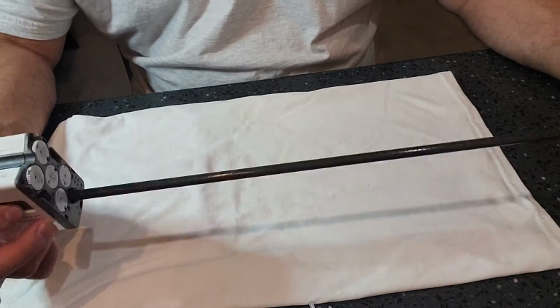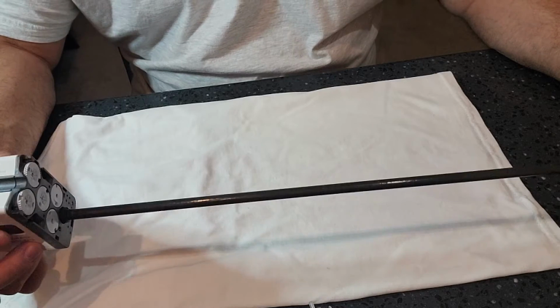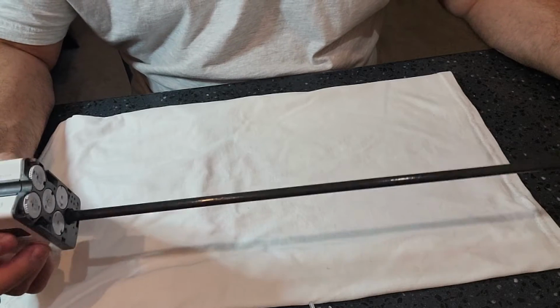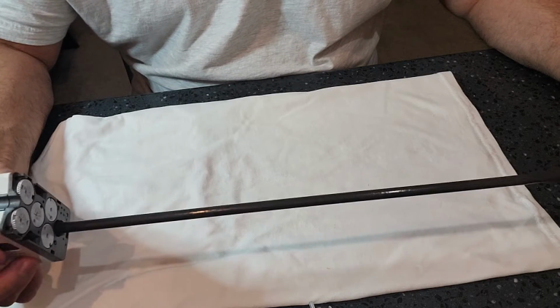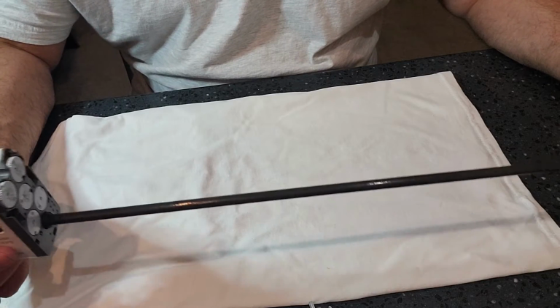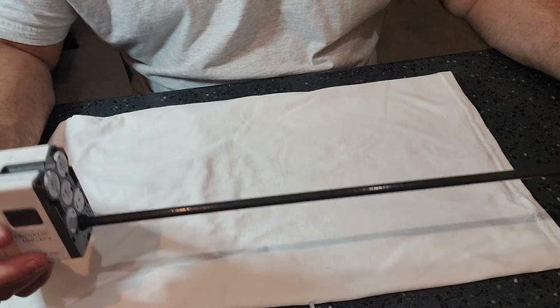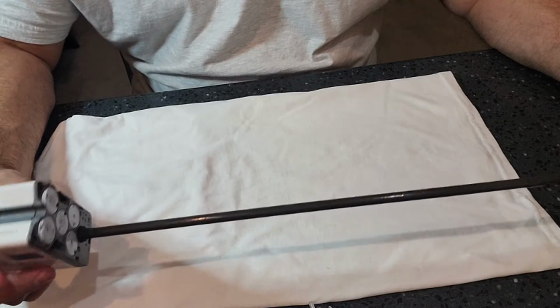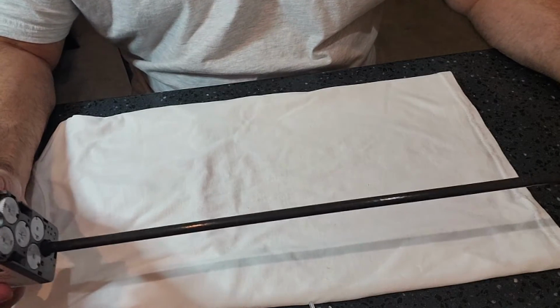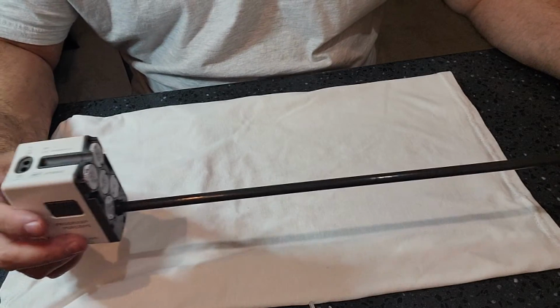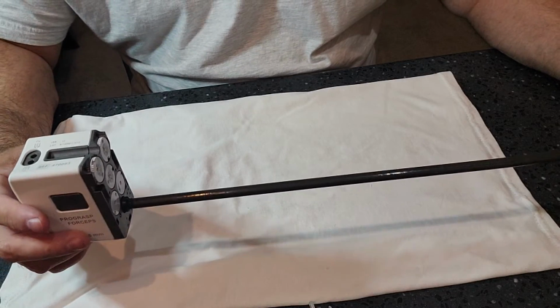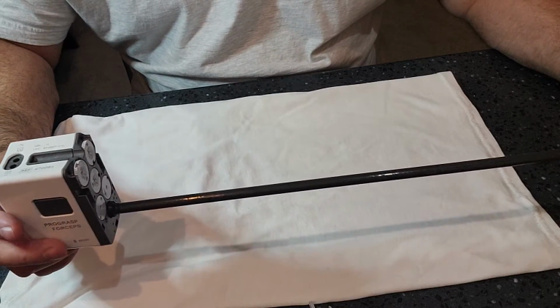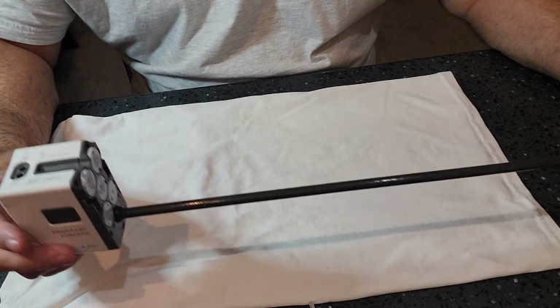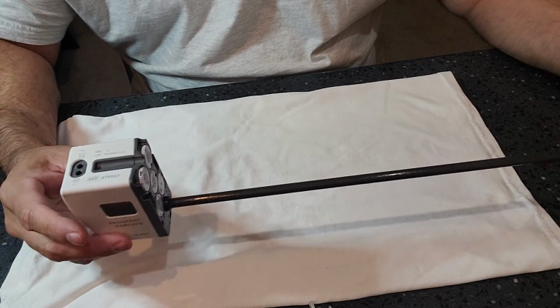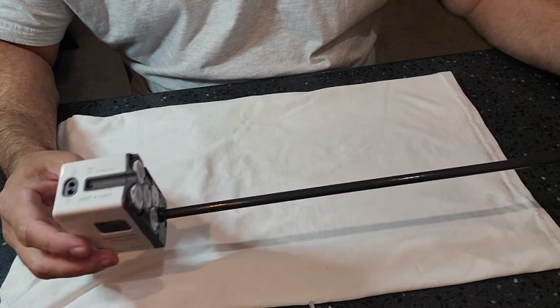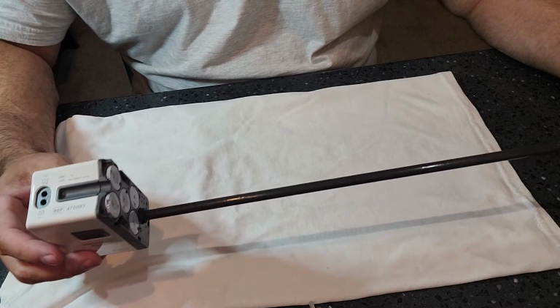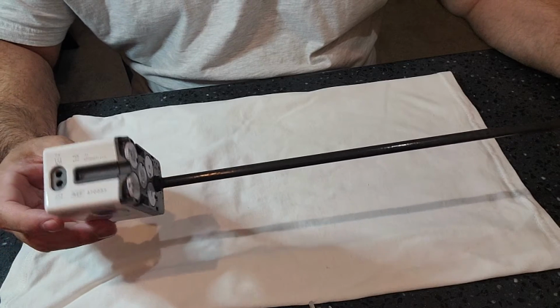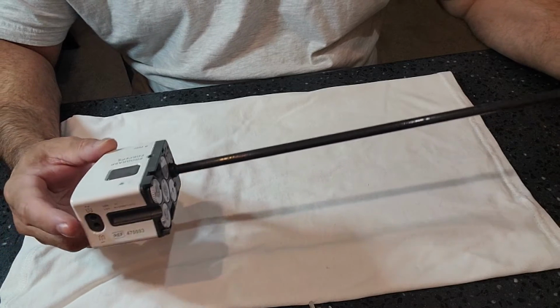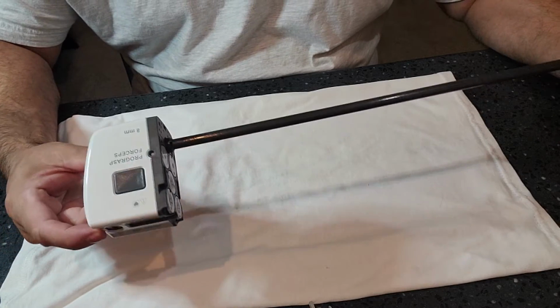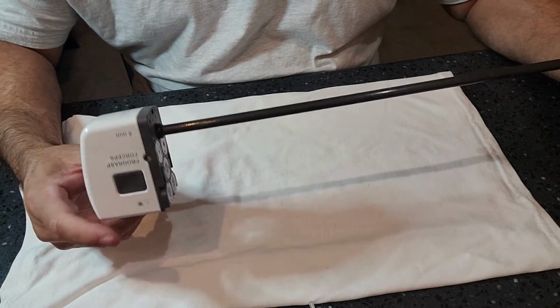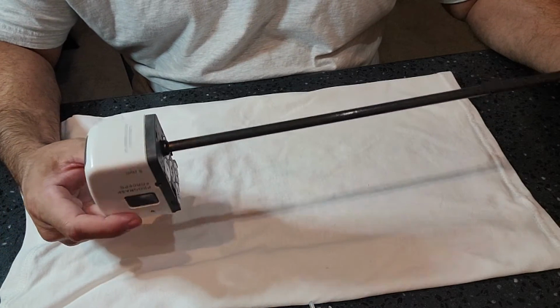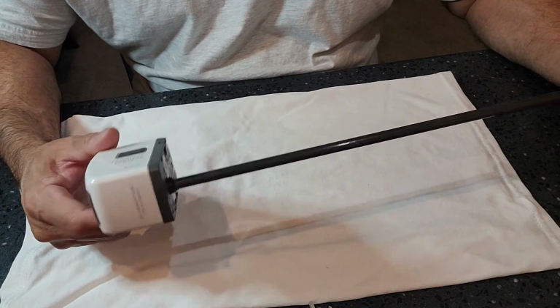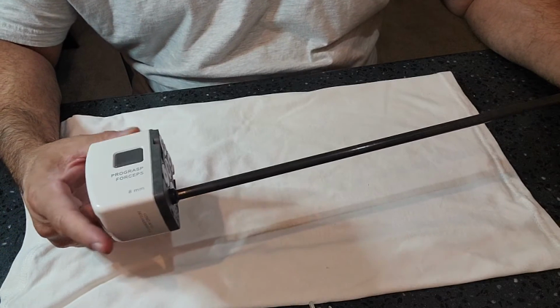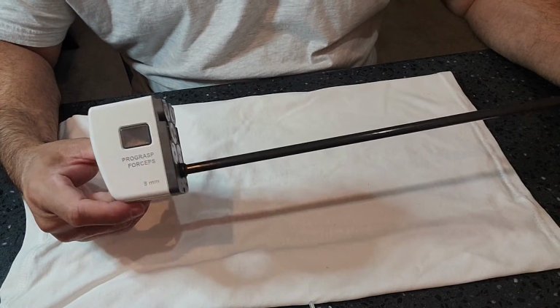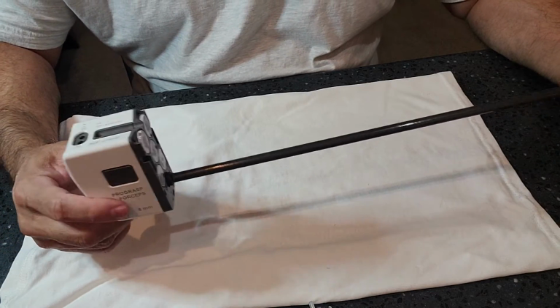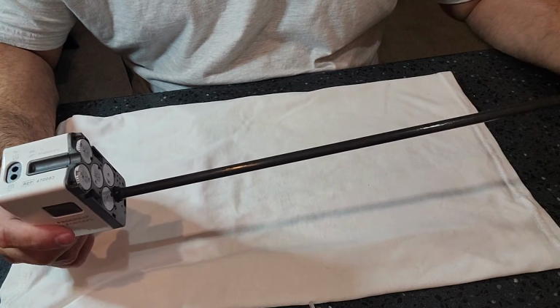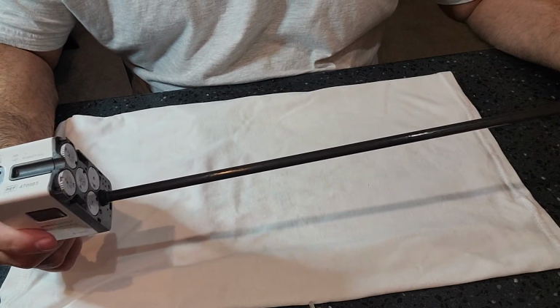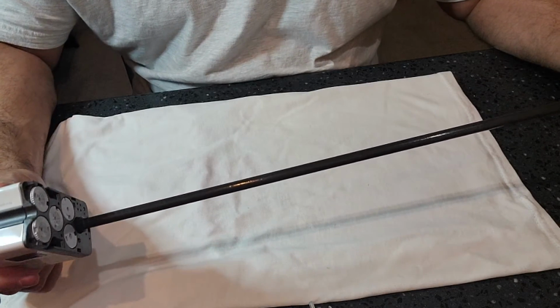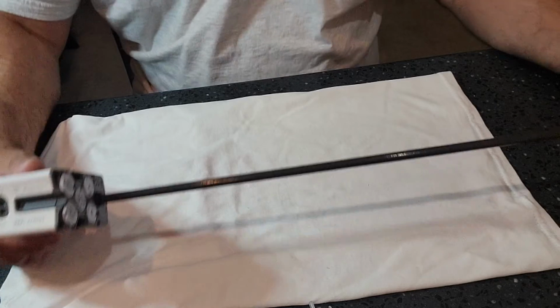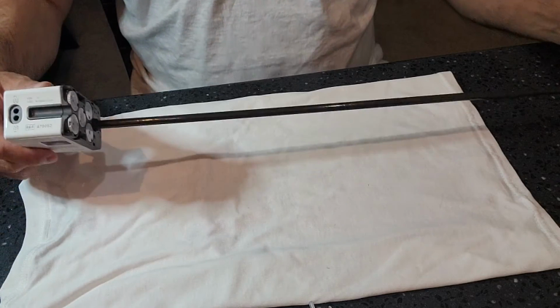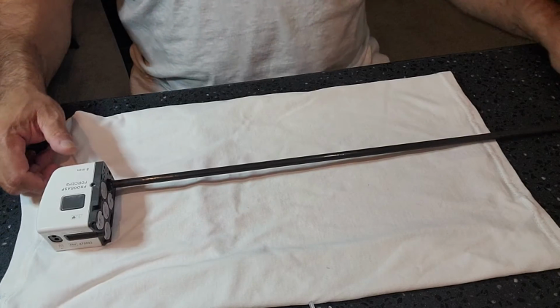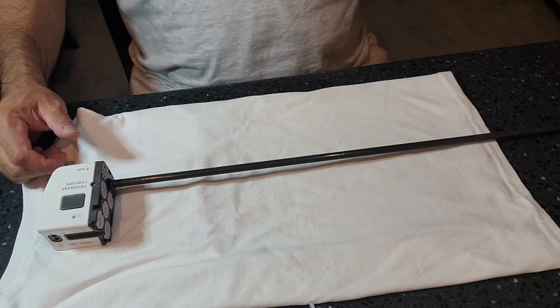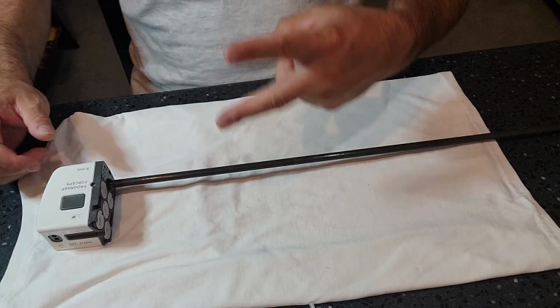Stay tuned for part two, where I will go over the processing of this complex surgical instrument over in the prep and pack side. Peace.